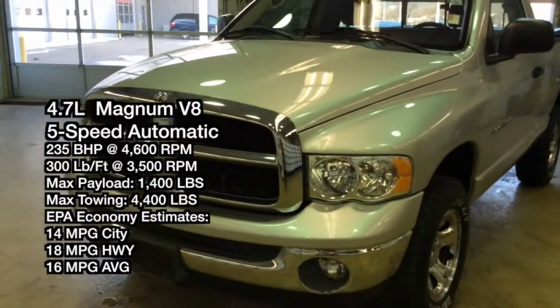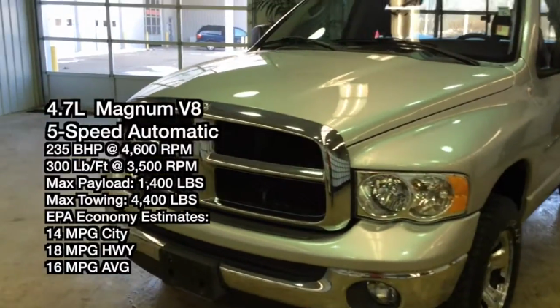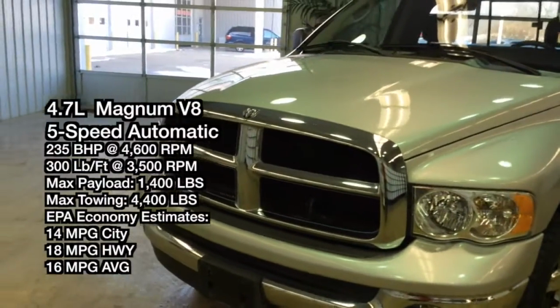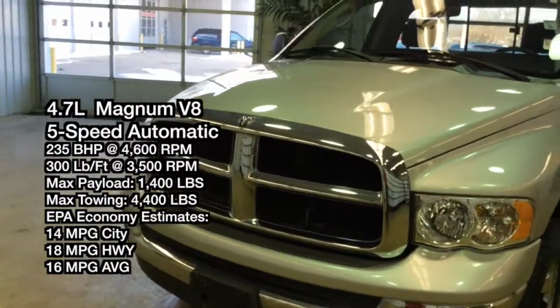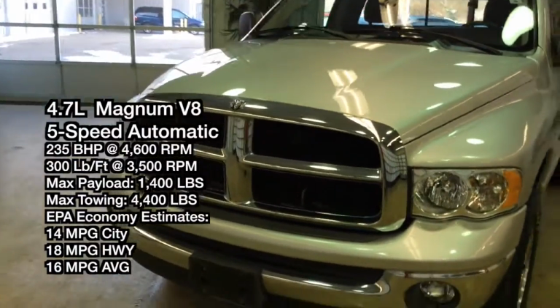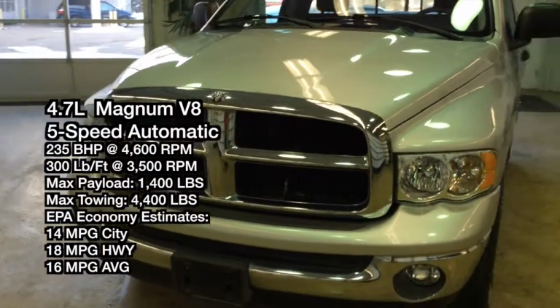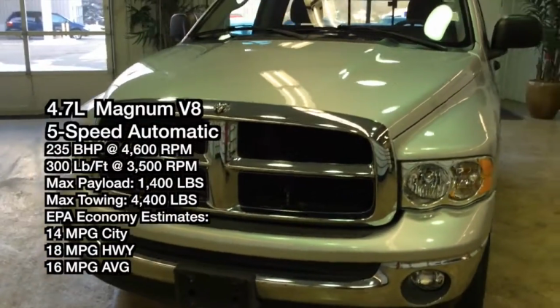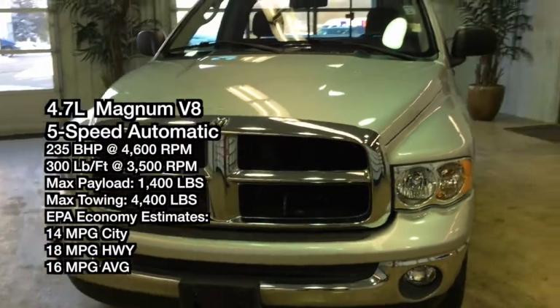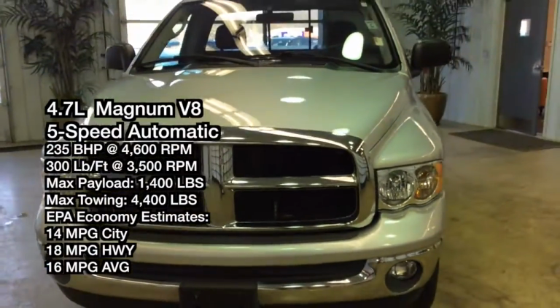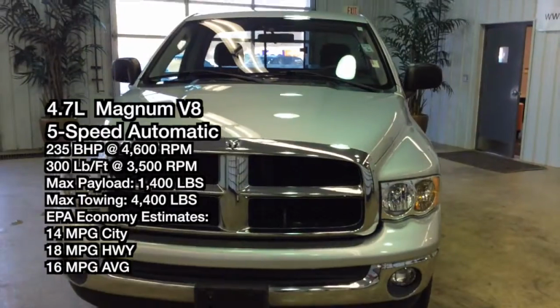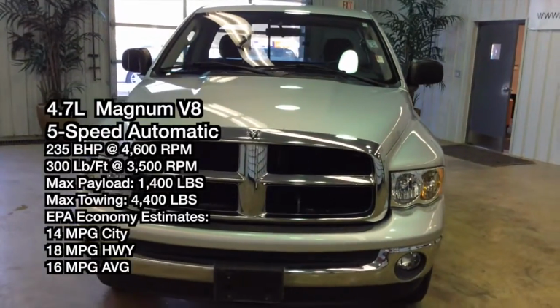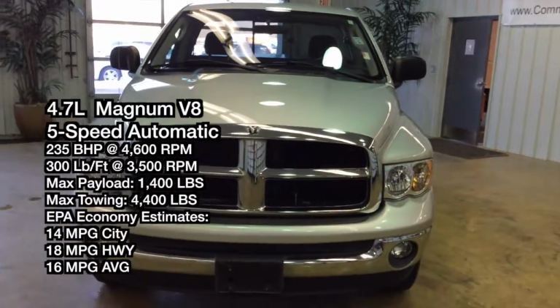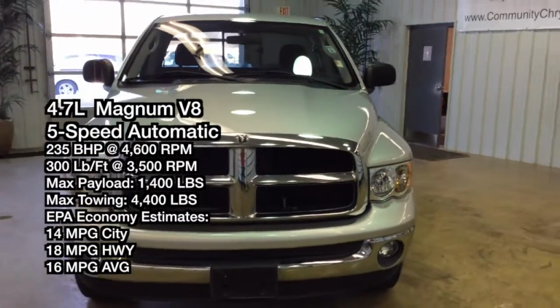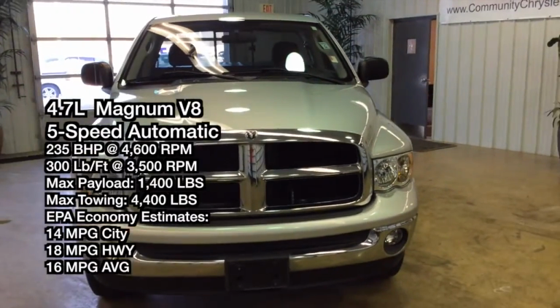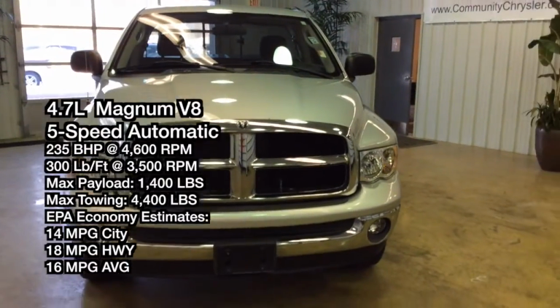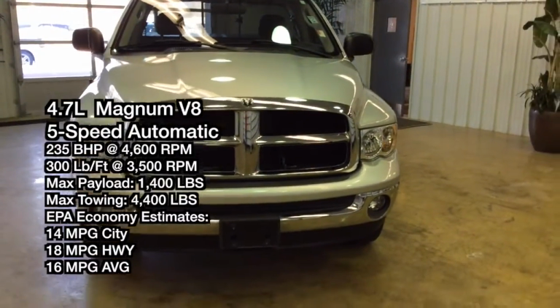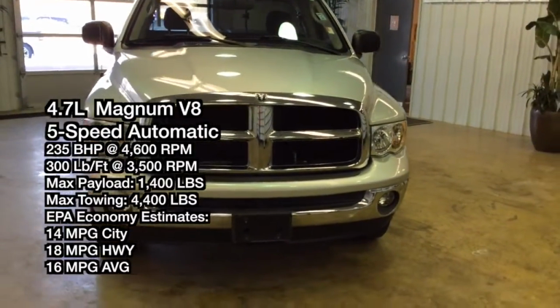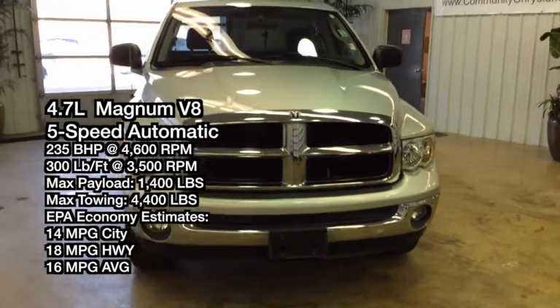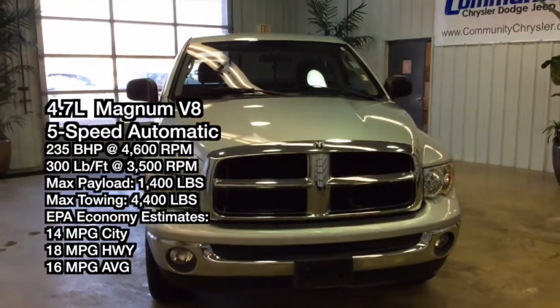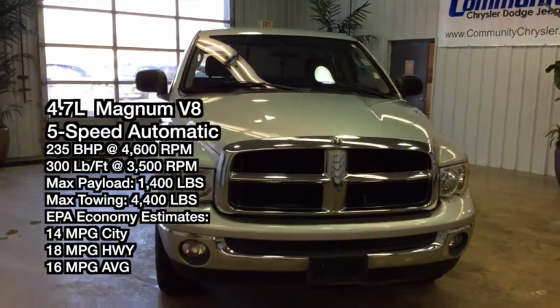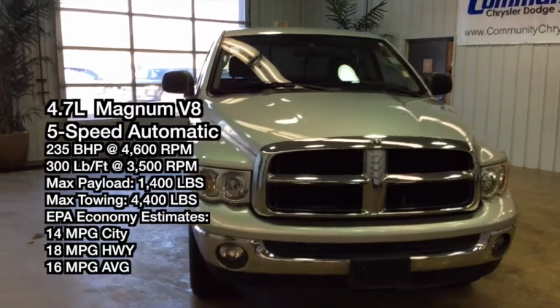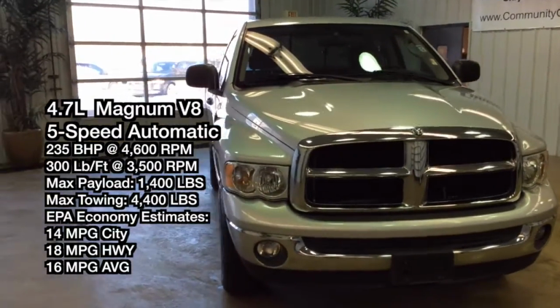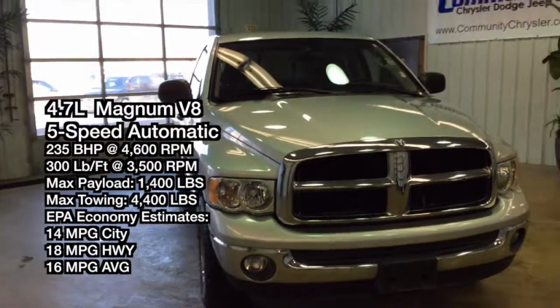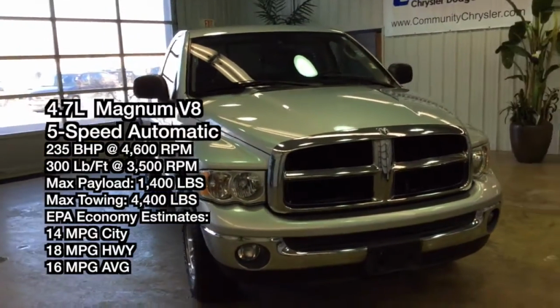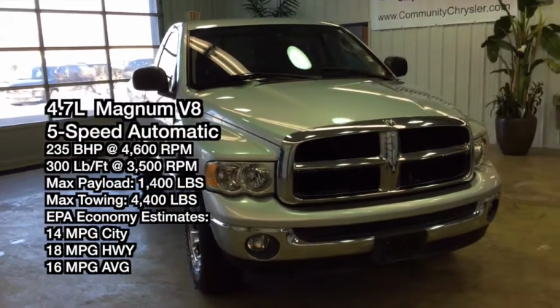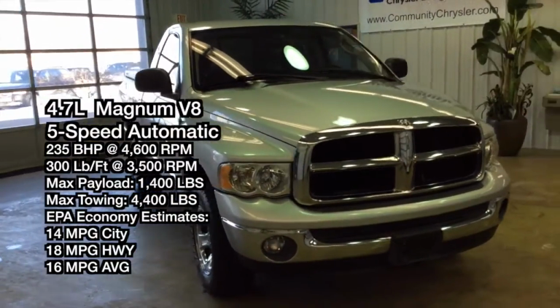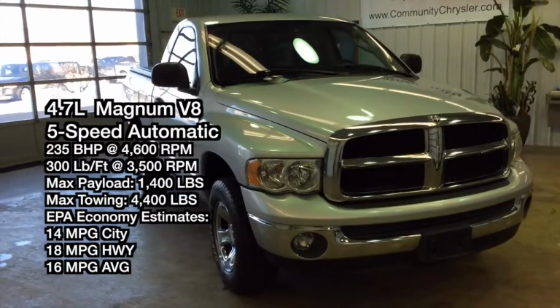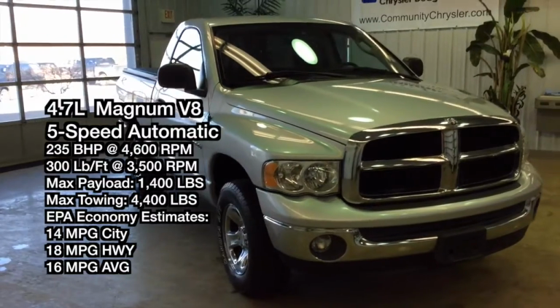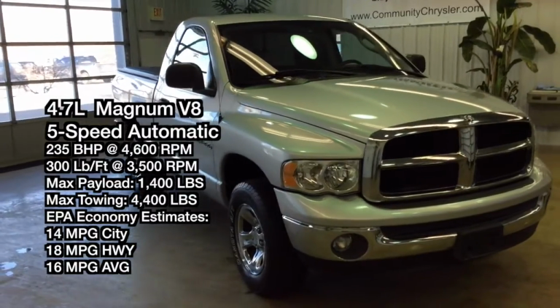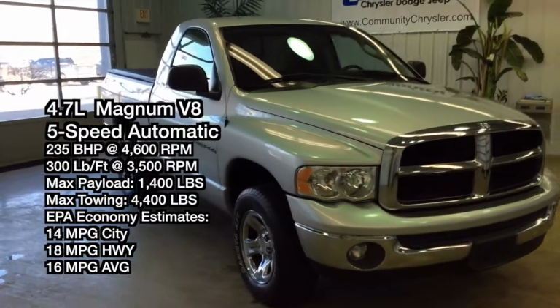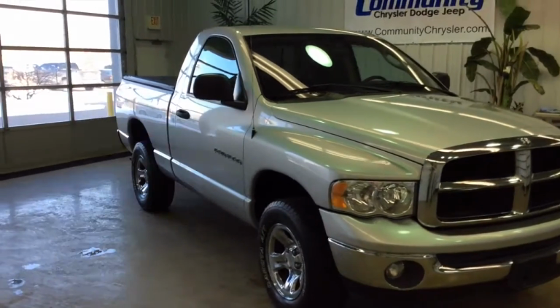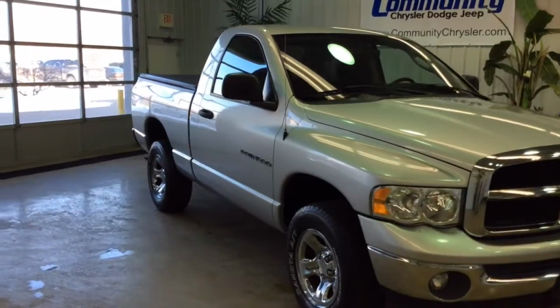Hello everyone. Today let's take a quick walk around of this 2005 Dodge Ram 1500 SLT. This will be a quick walk around to give you a little bit more information about this vehicle.